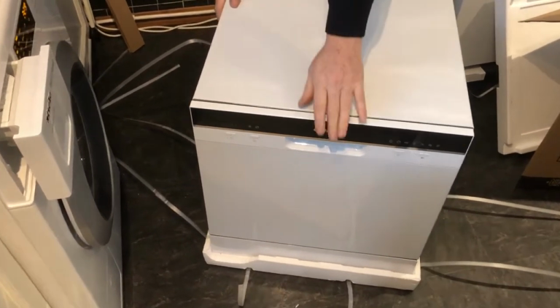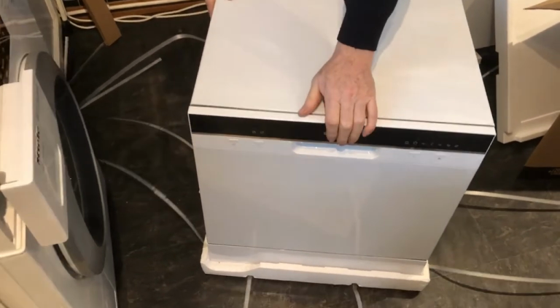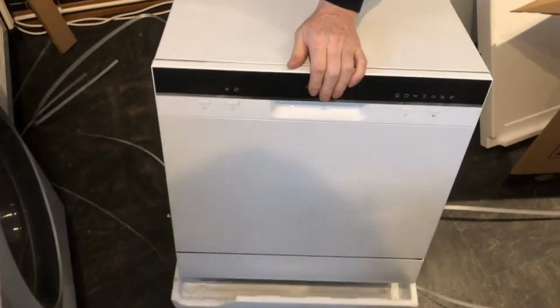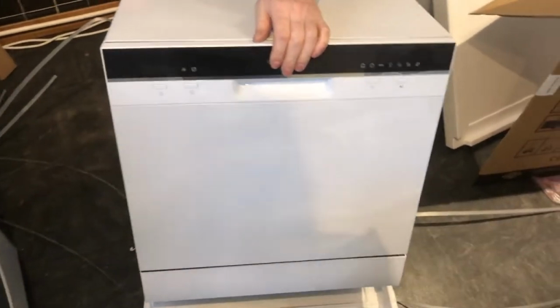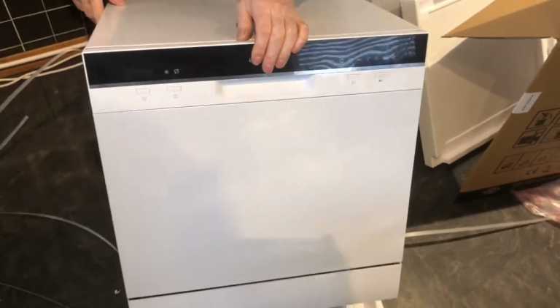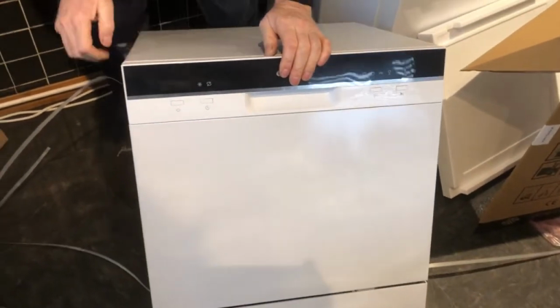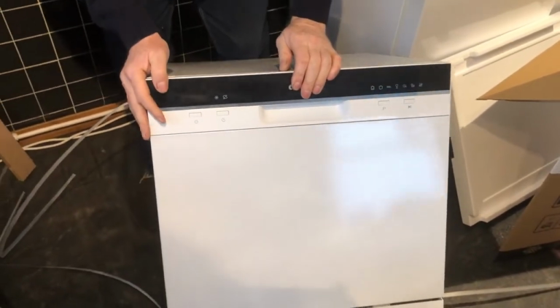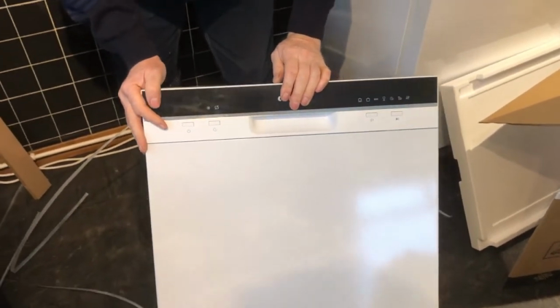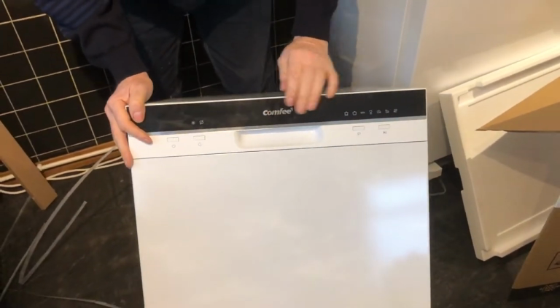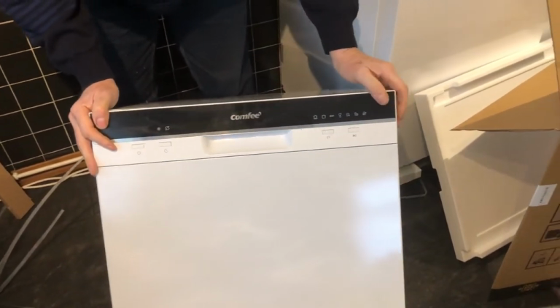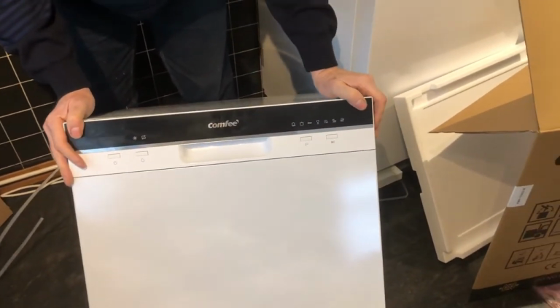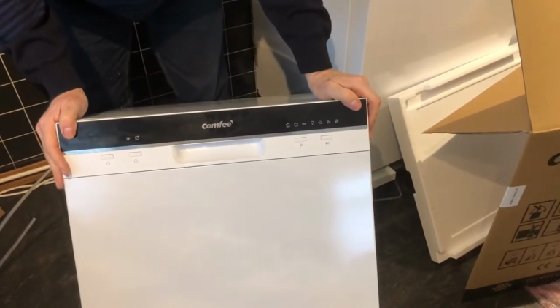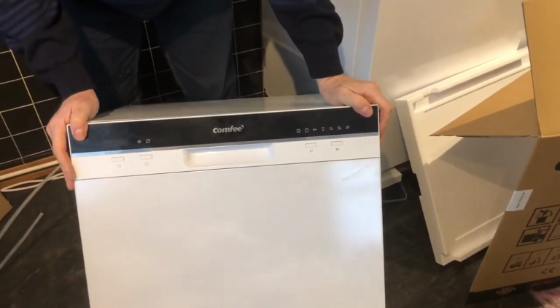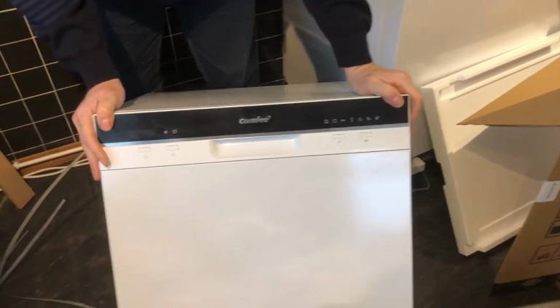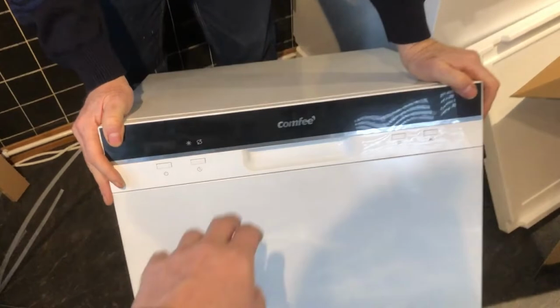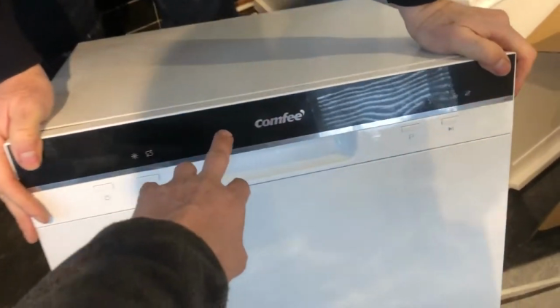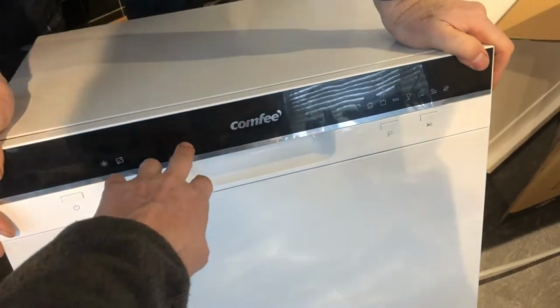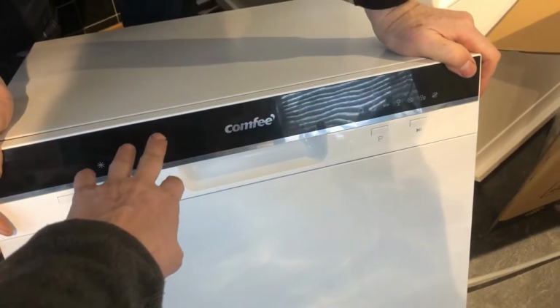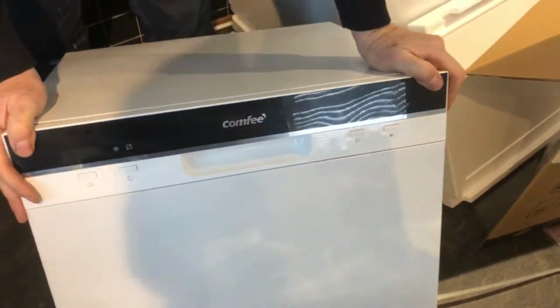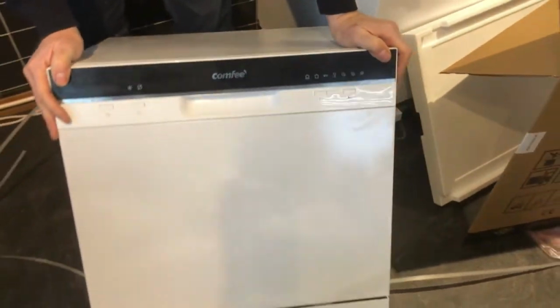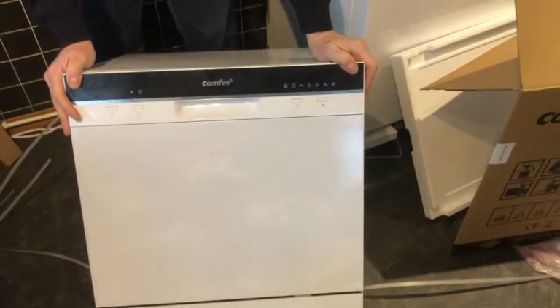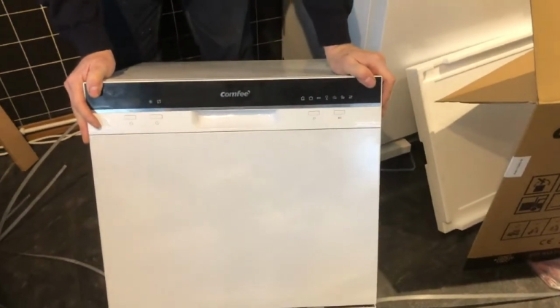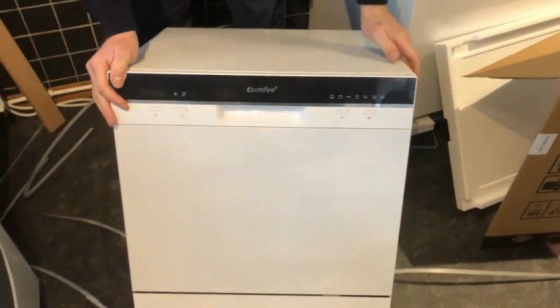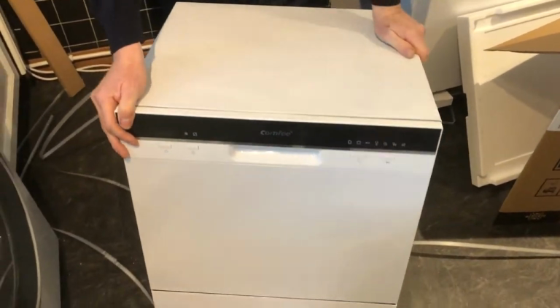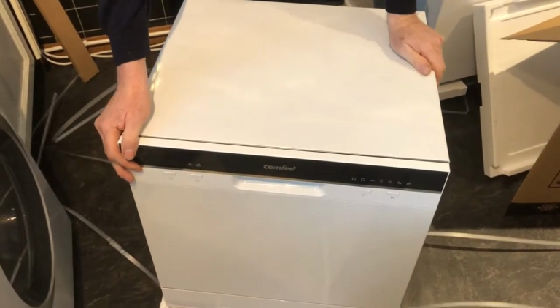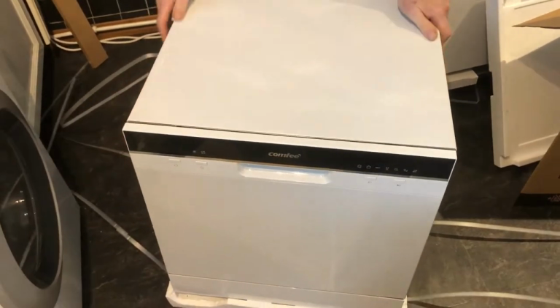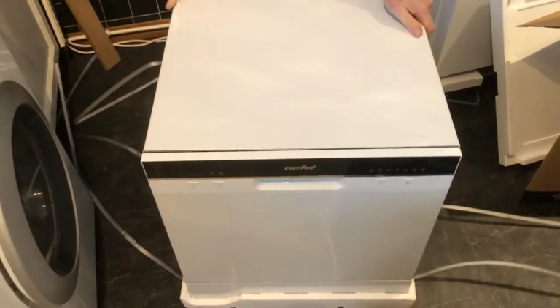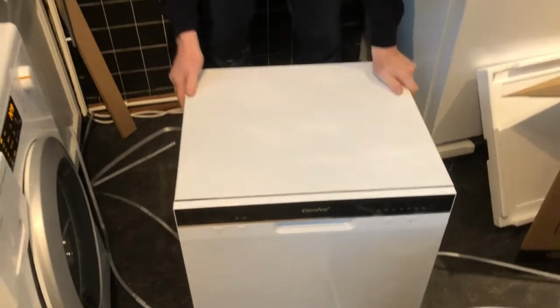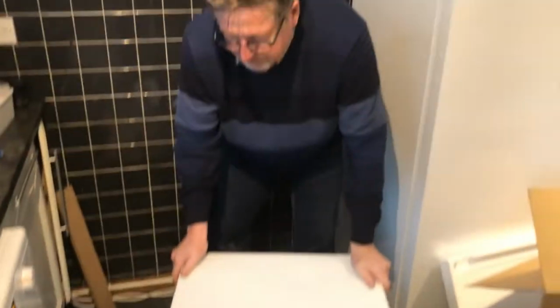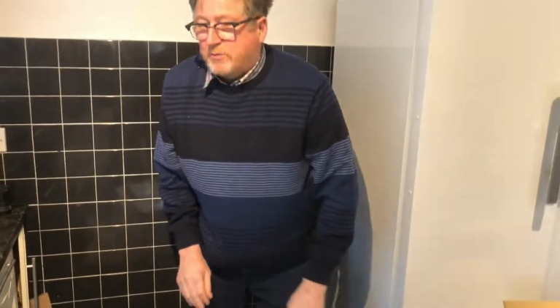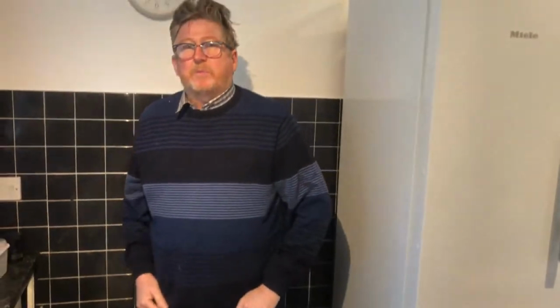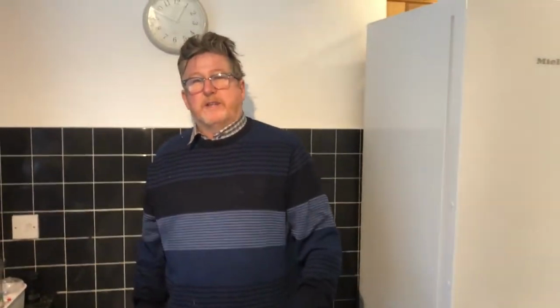It all looks fairly good. There's a bit of mist on it because it's been in a cold delivery van. Let's have a look inside. But first, just going to tell you why we bought this.